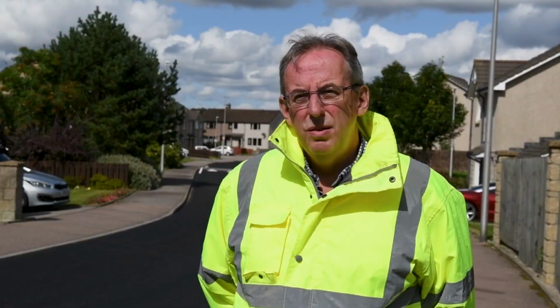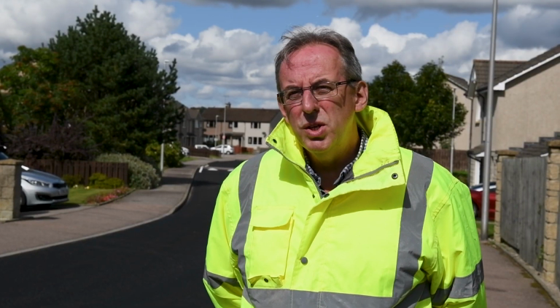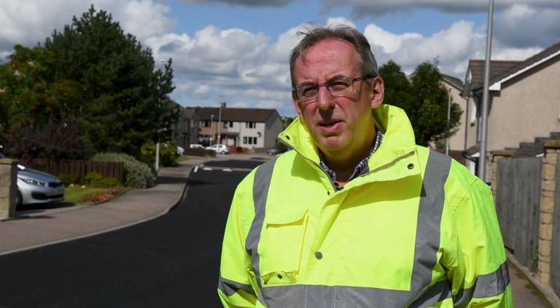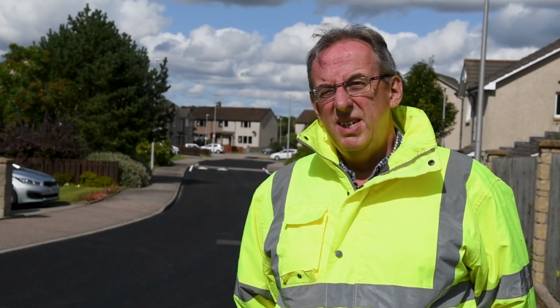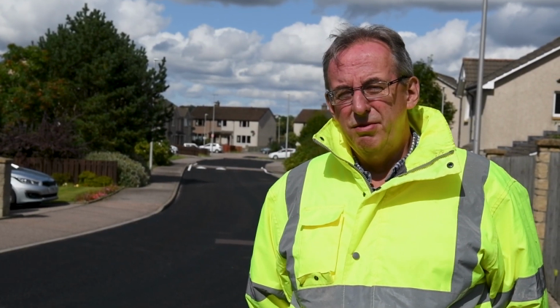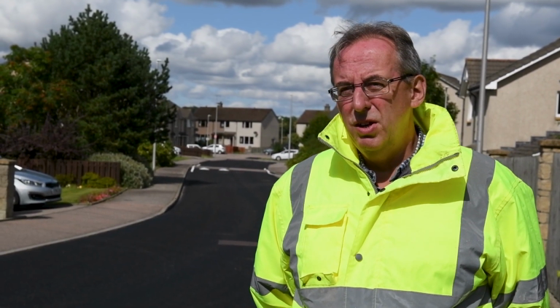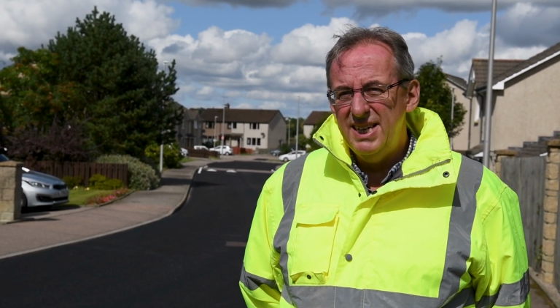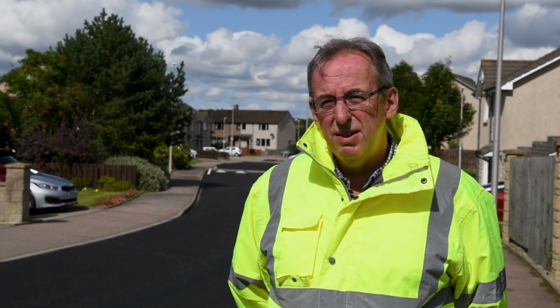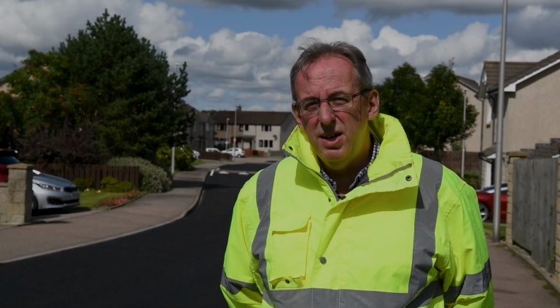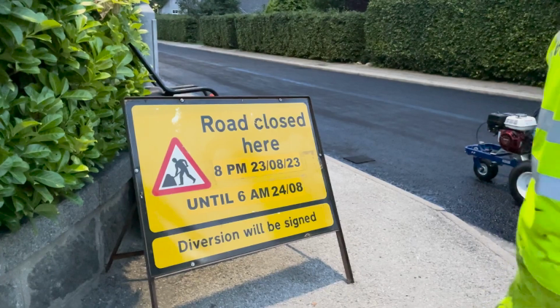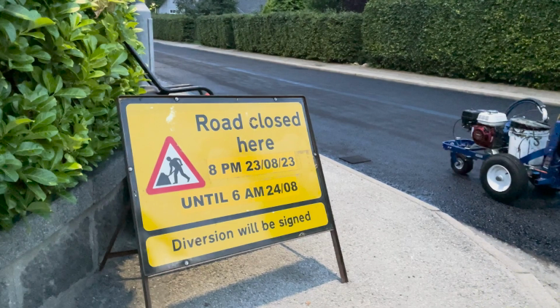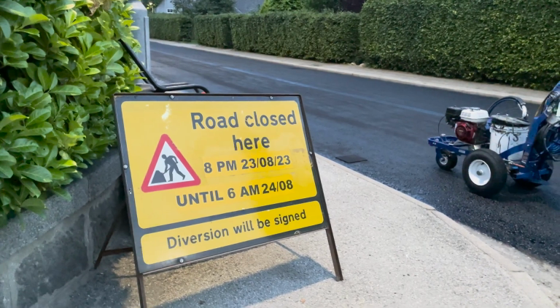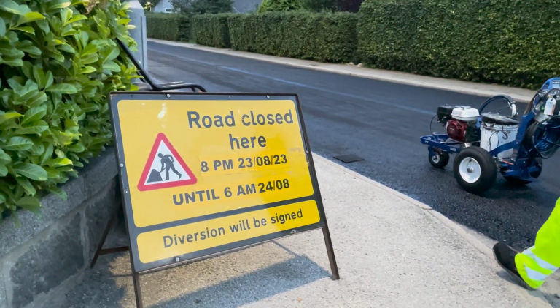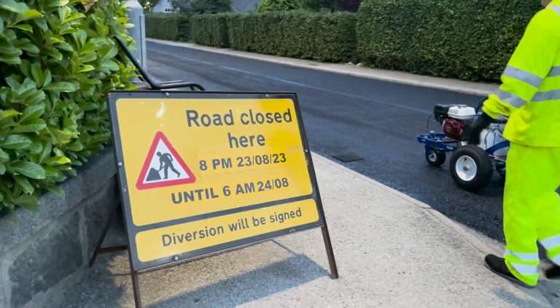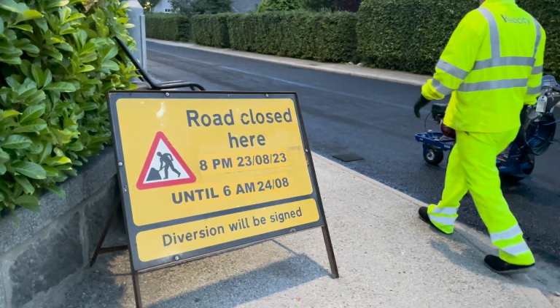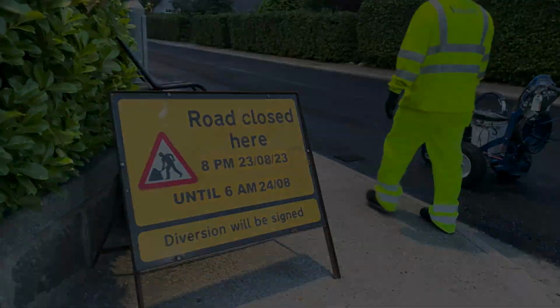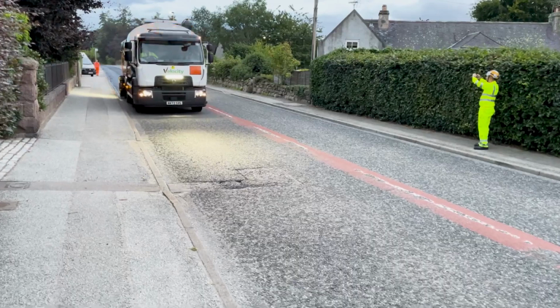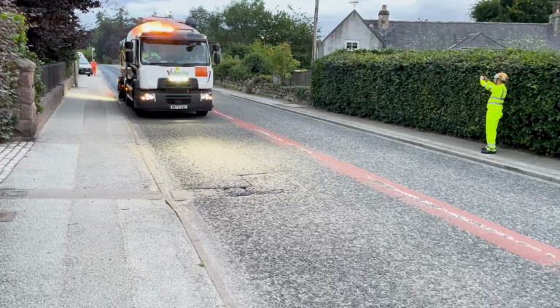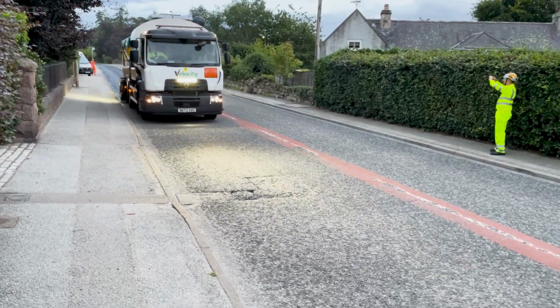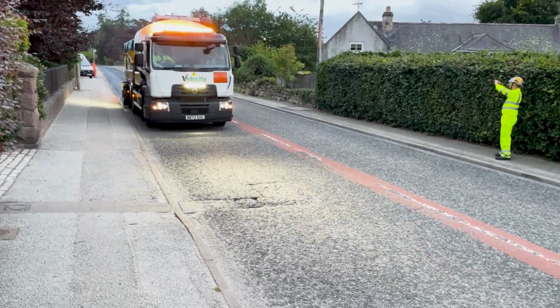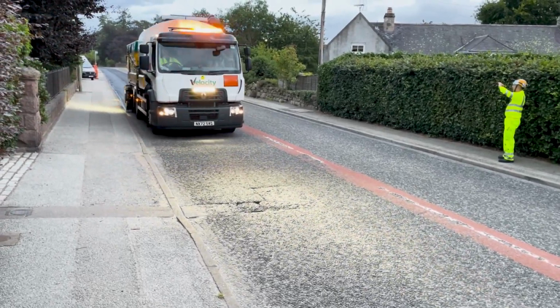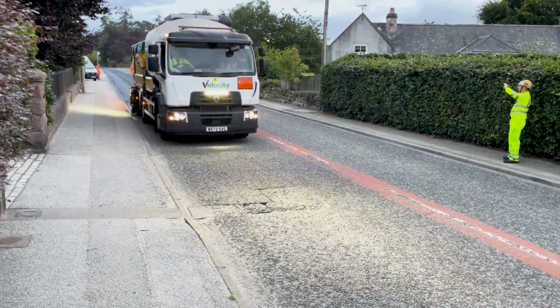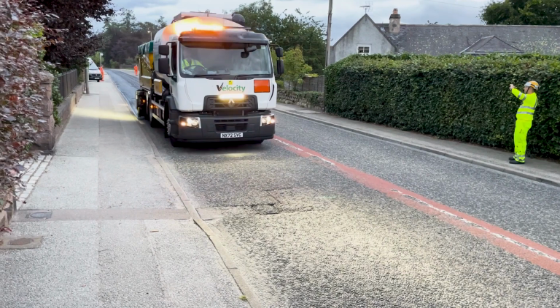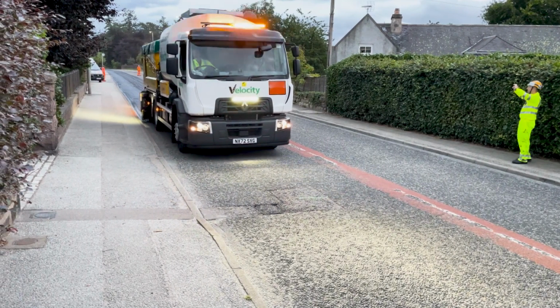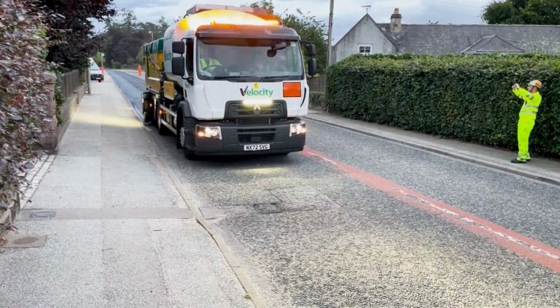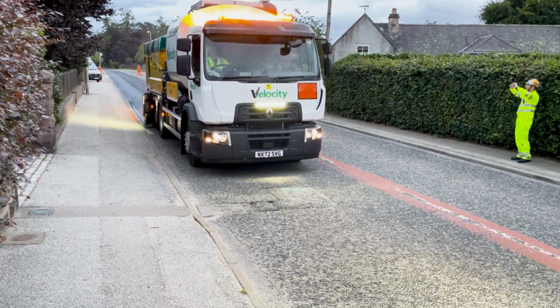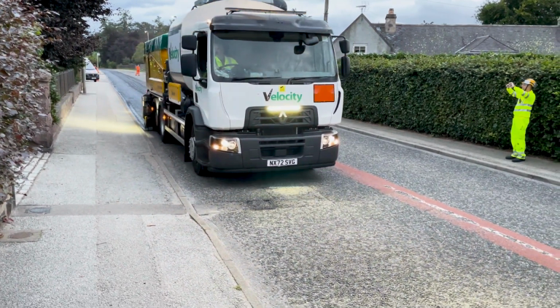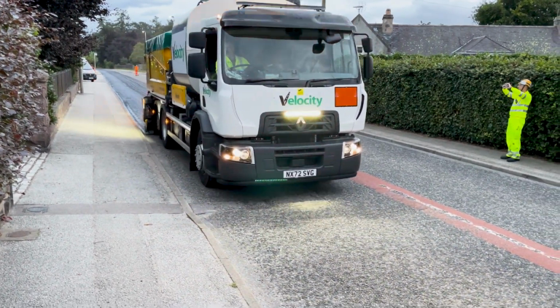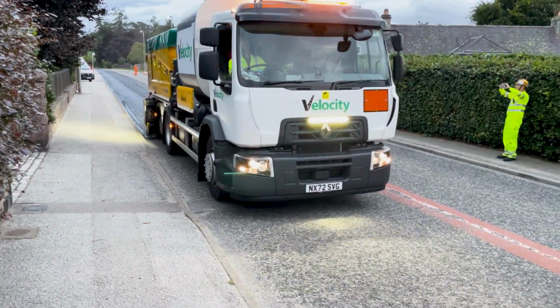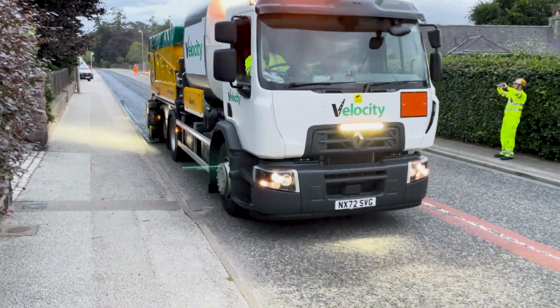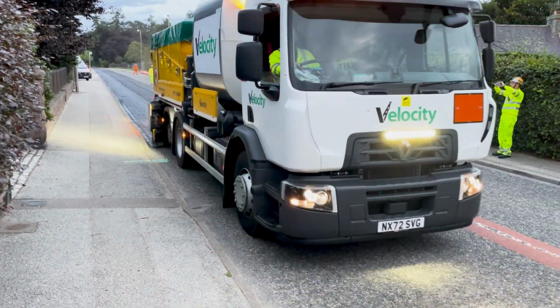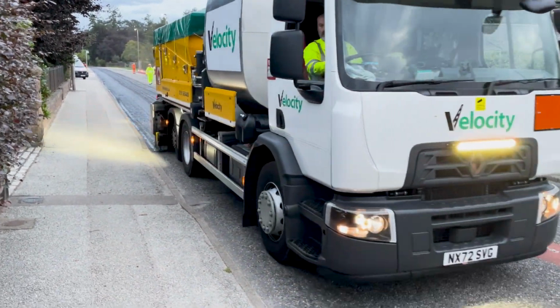All works were completed in a road closure at night. We started the closure at eight o'clock in the evening, and that allowed us to apply the material, and for the safety critical lines we were able to put them straight back in the same shift.